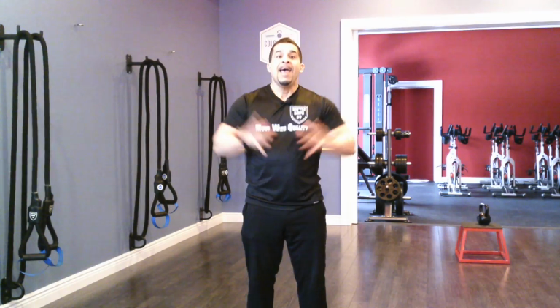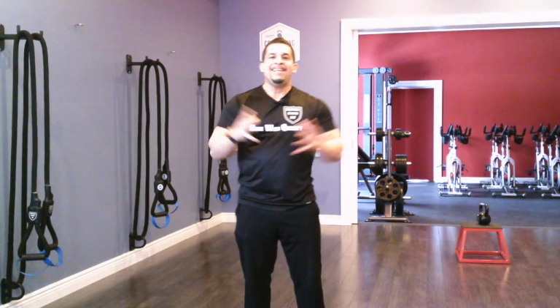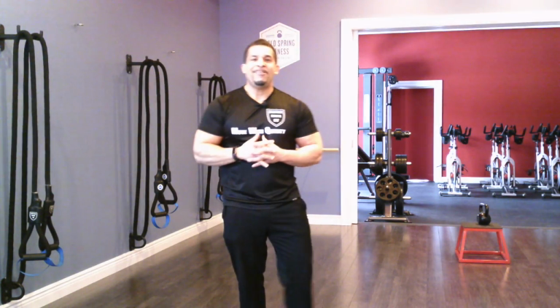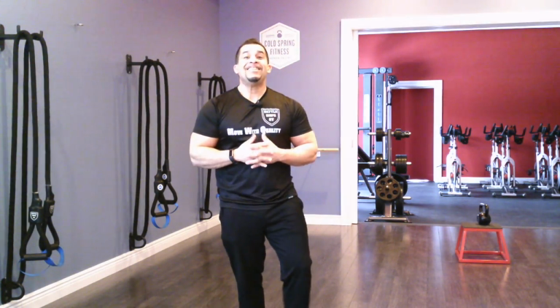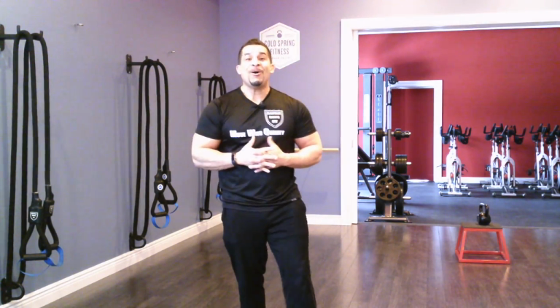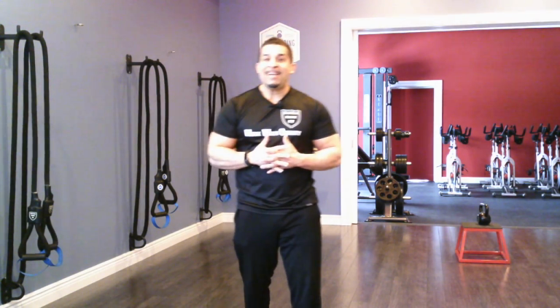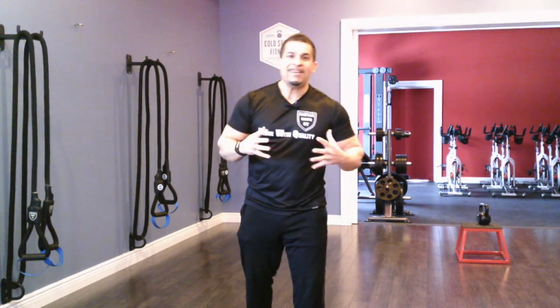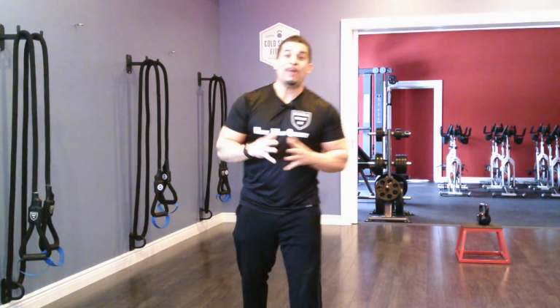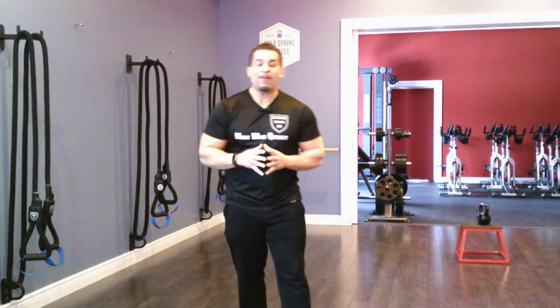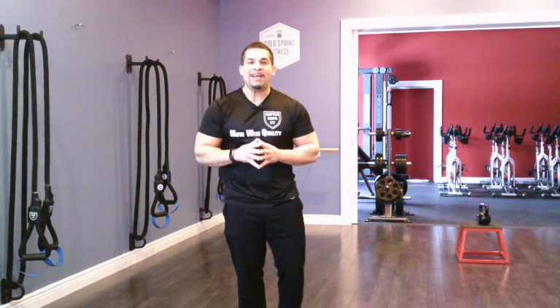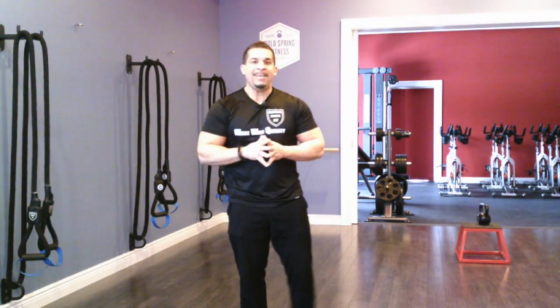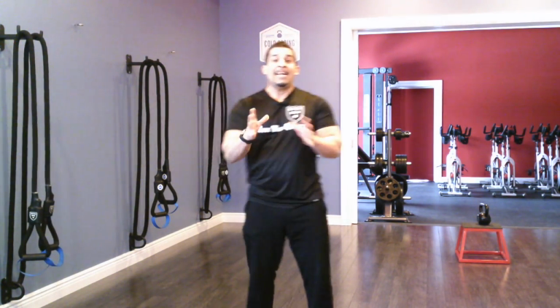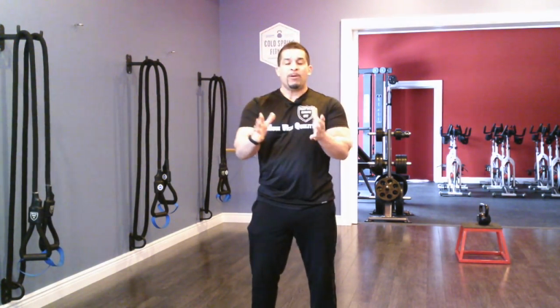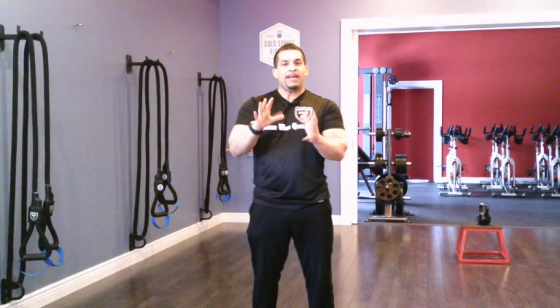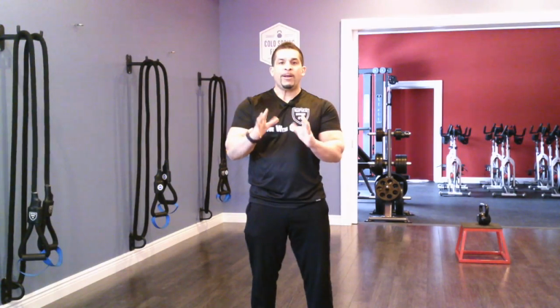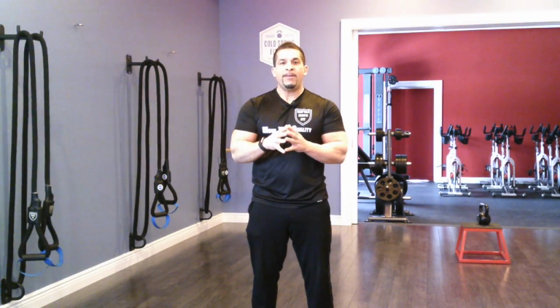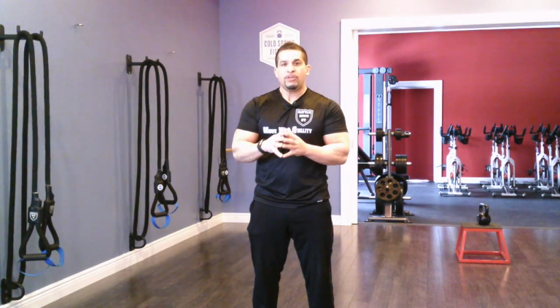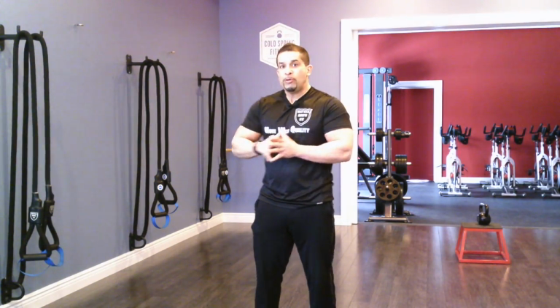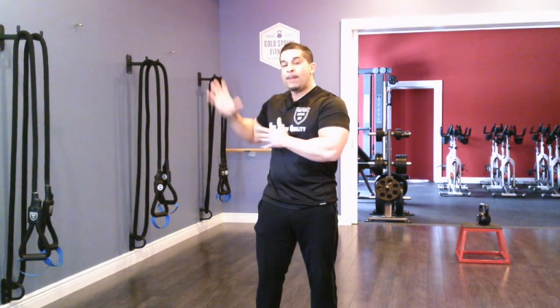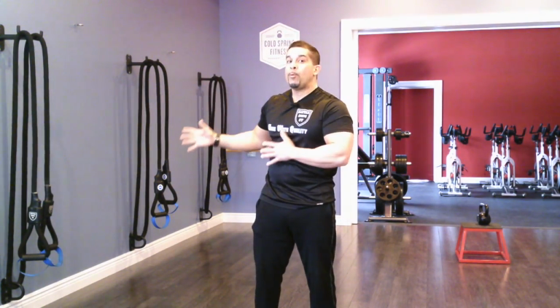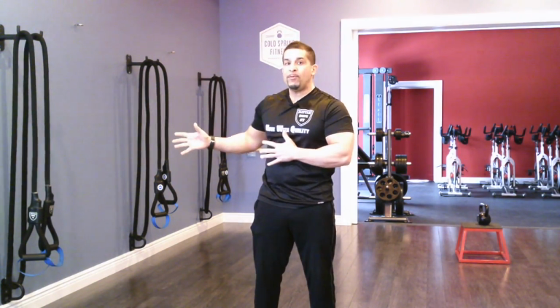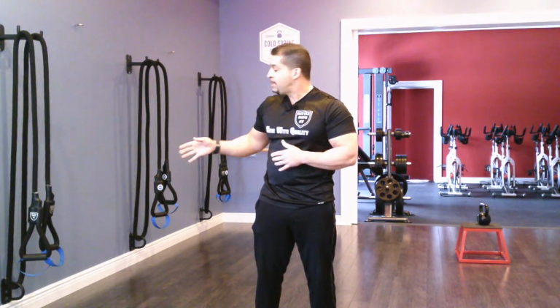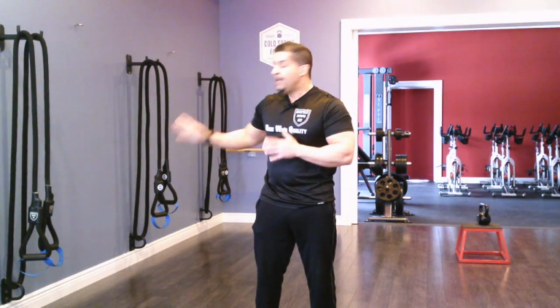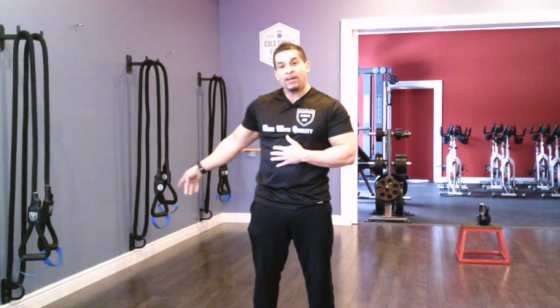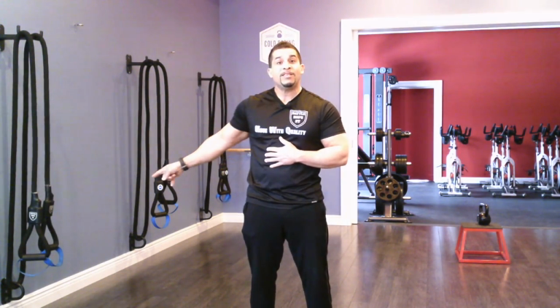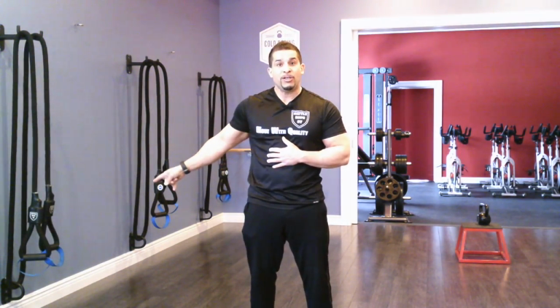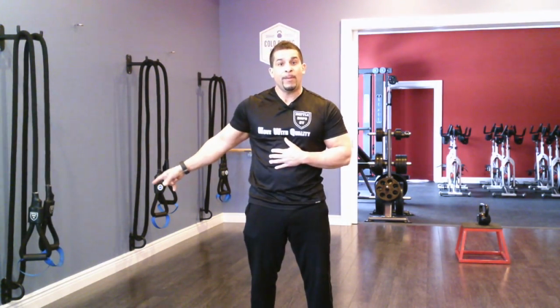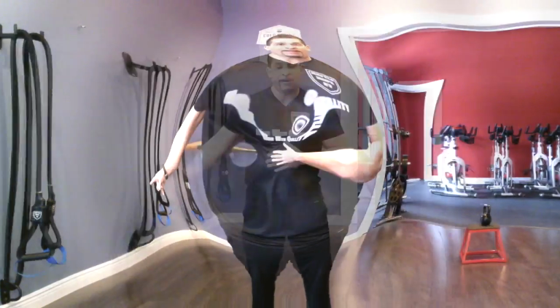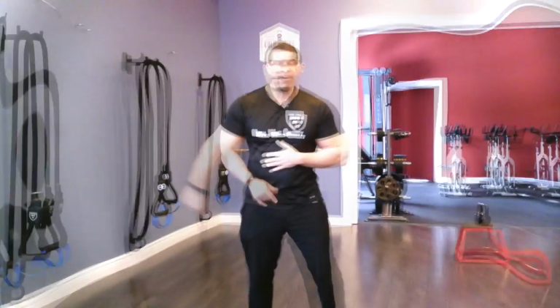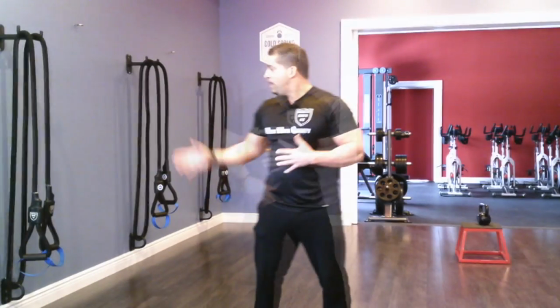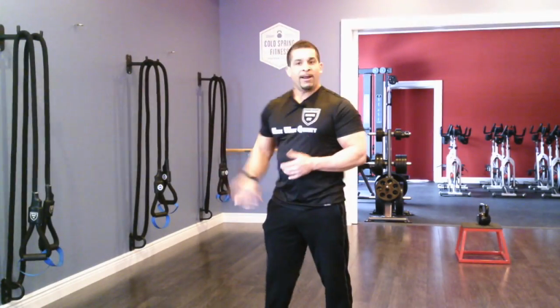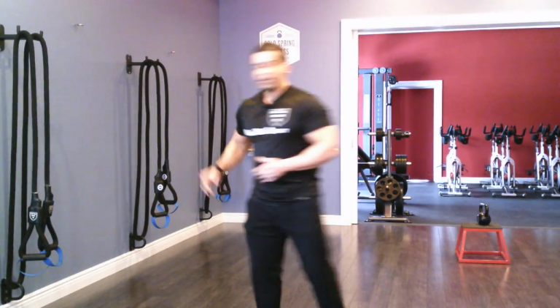Hey Delta Fitness, this is Jose, the inventor and creator of Battle Rope ST. I just wanted to make this quick video to show you some battle rope wave movements and strength movements that you can do from the bottom anchor, so I'm going to get right into it.